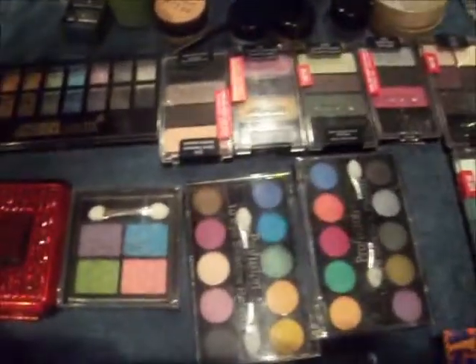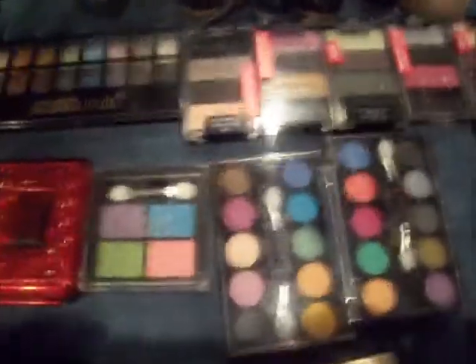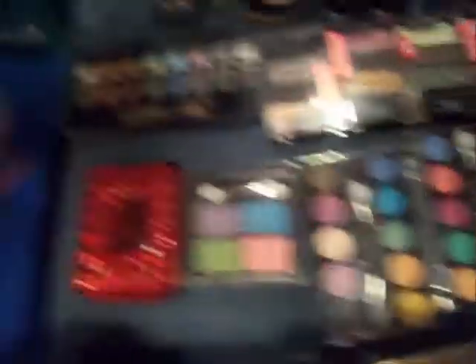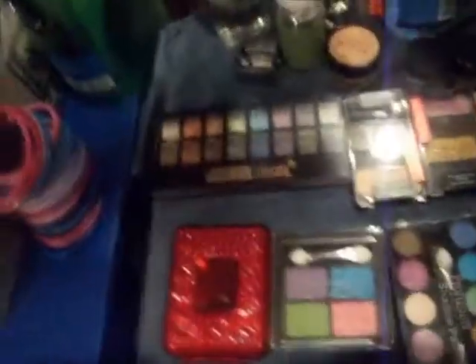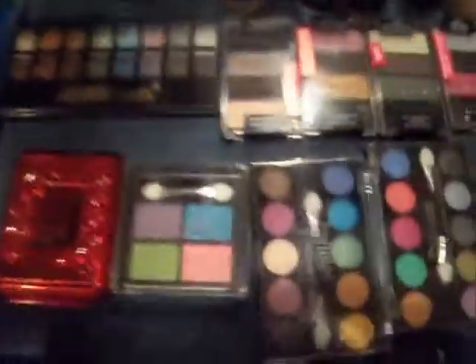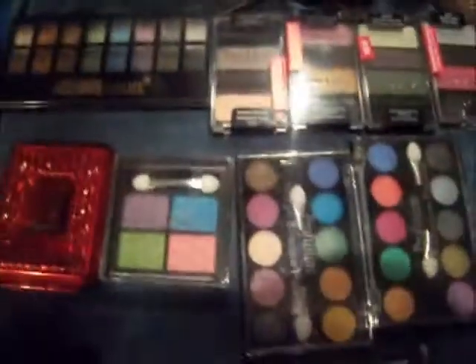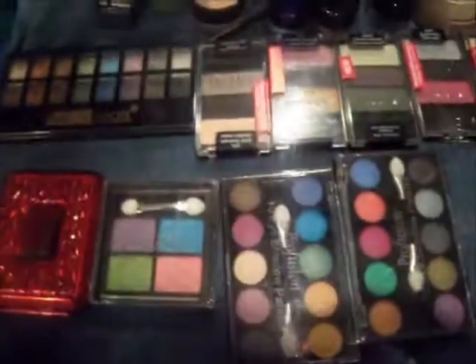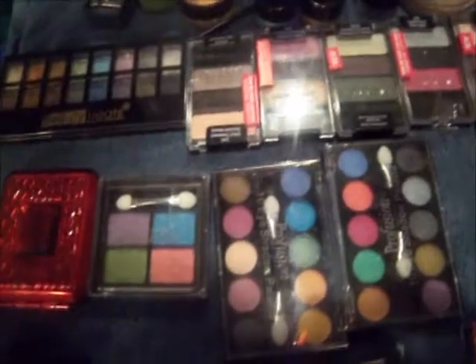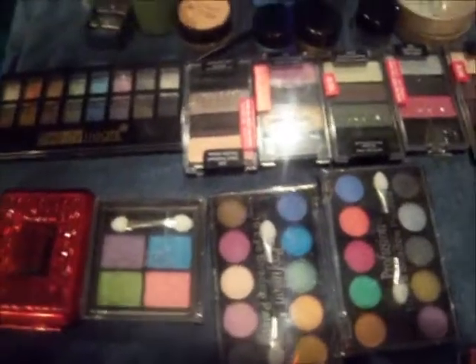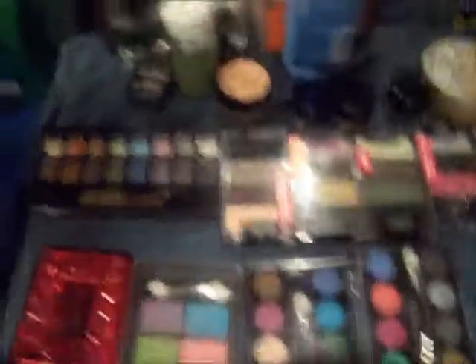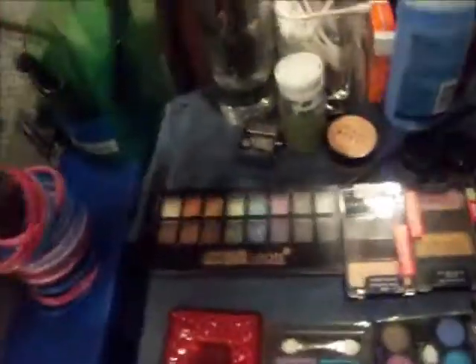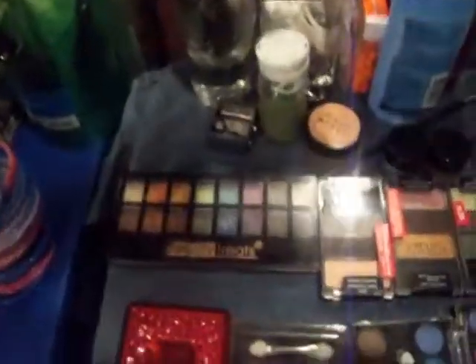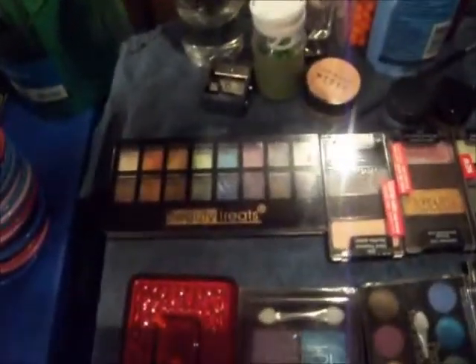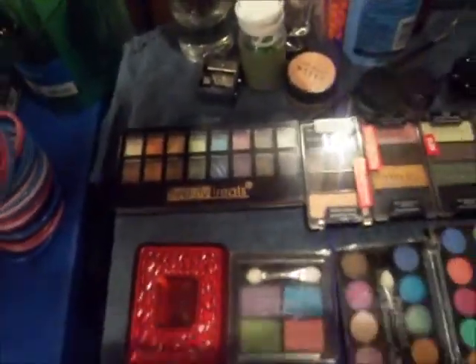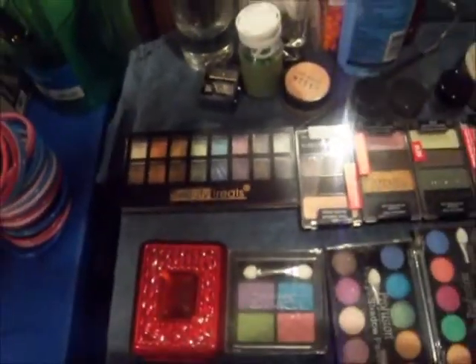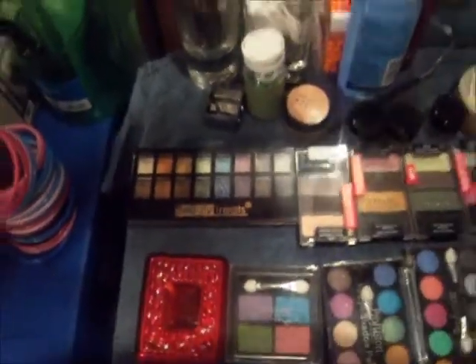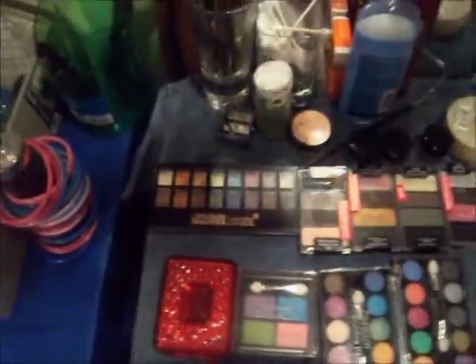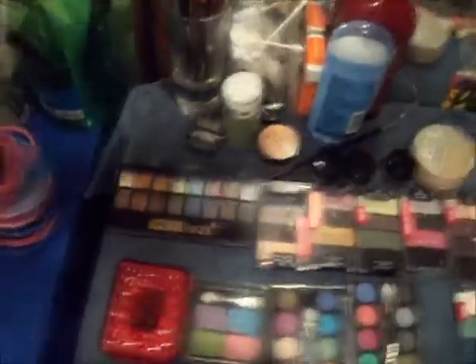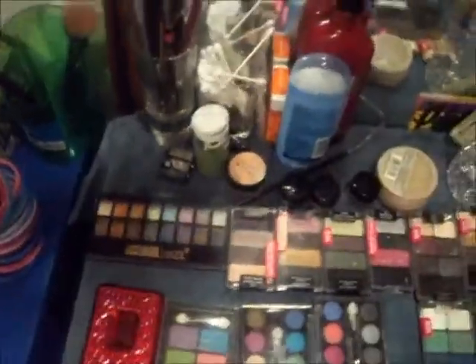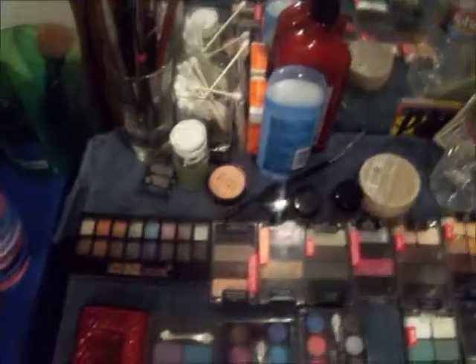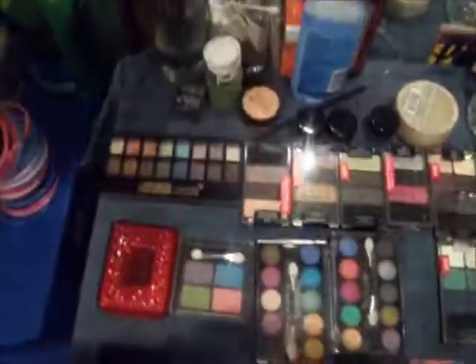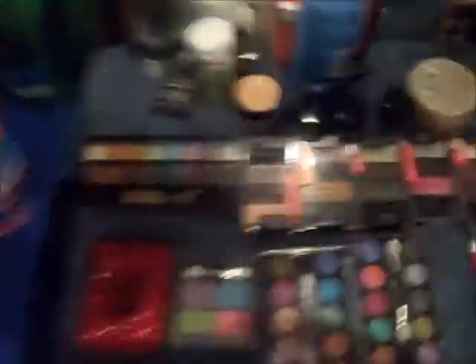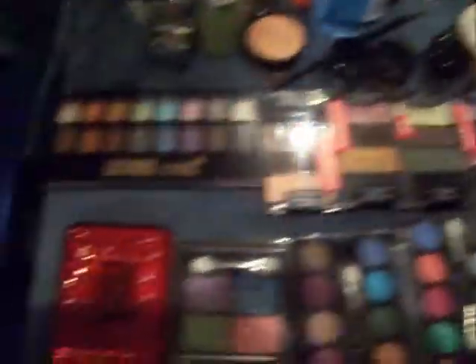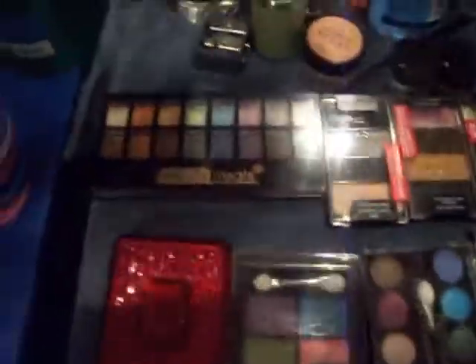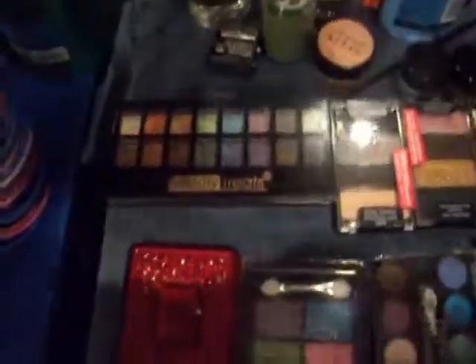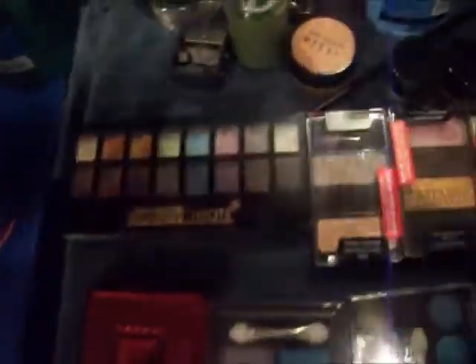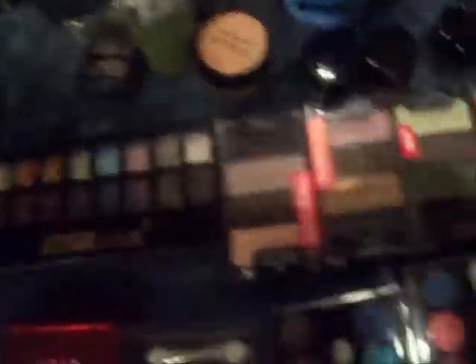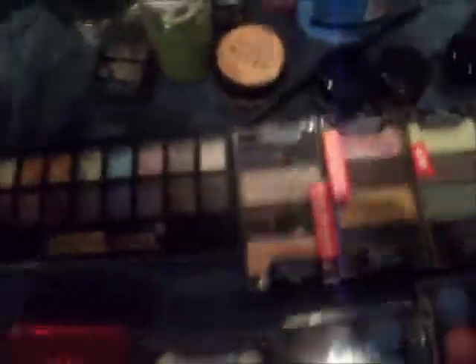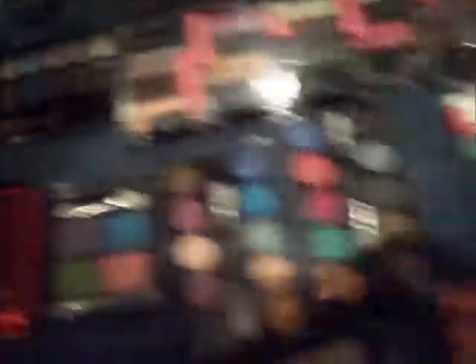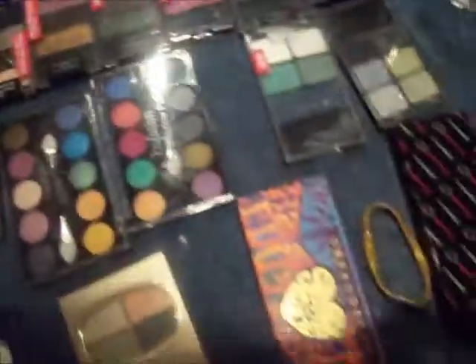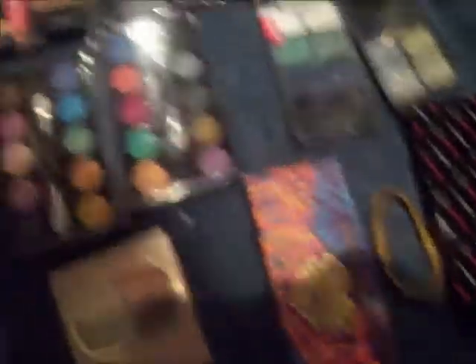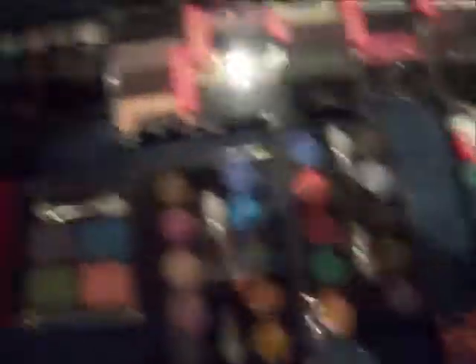Okay YouTubers, this is a video on my palettes. It was a request from one of my subby buddies to see what my palettes look like because you just saw them in the drawer. So we're going to start with the smaller palettes.